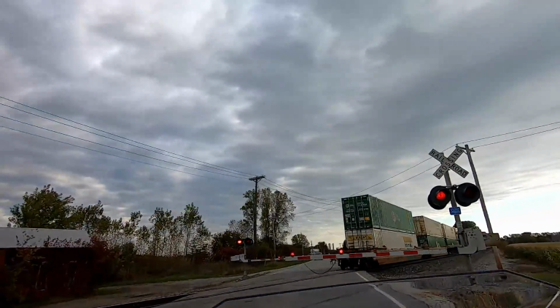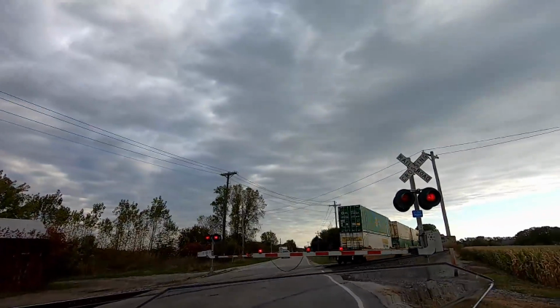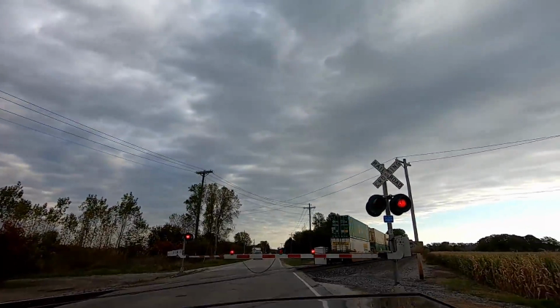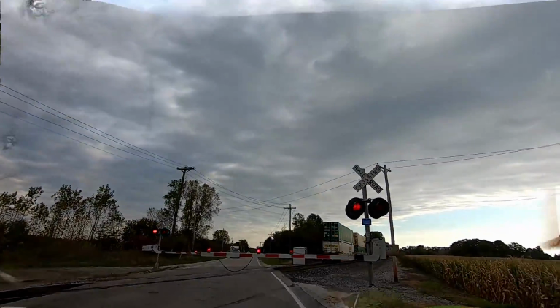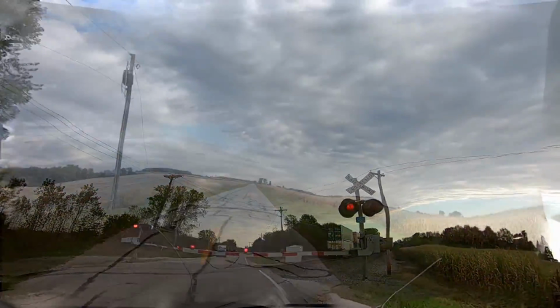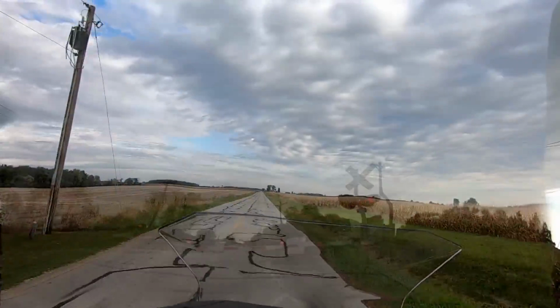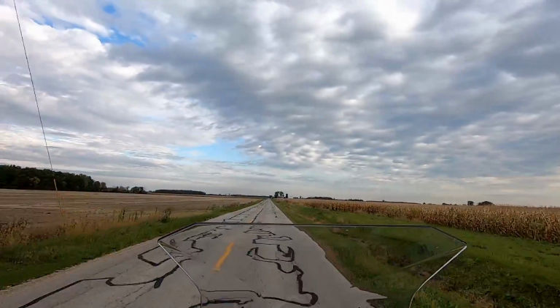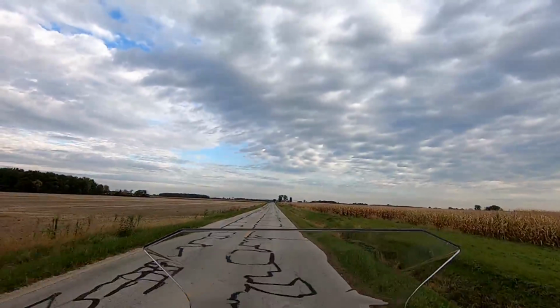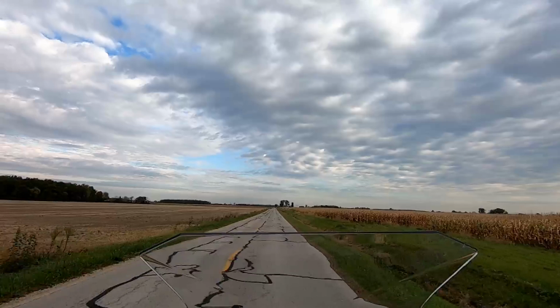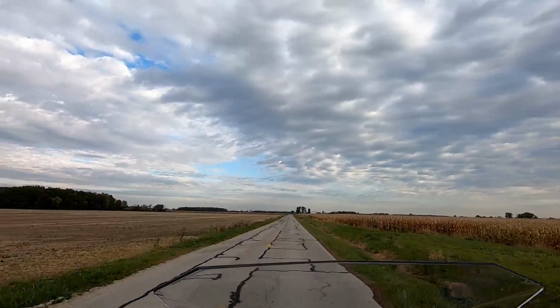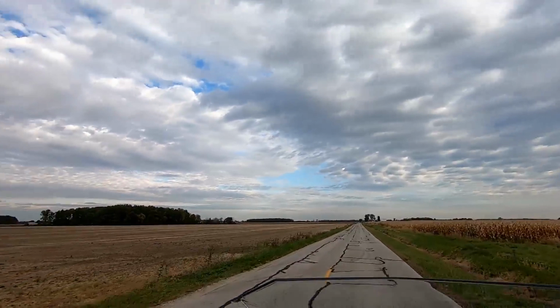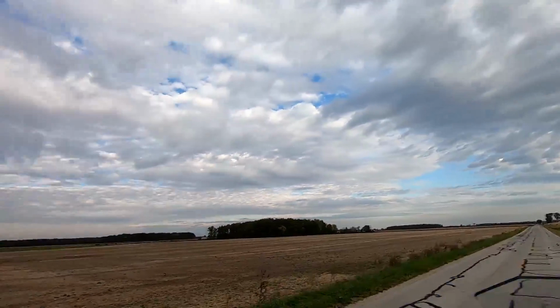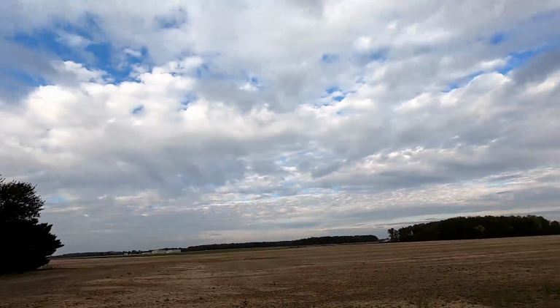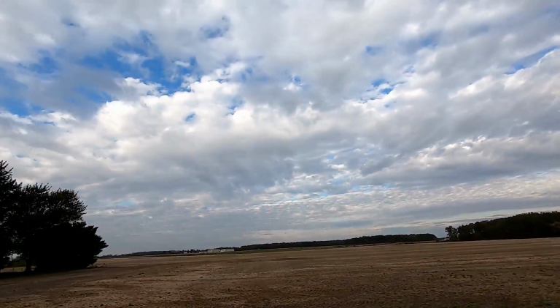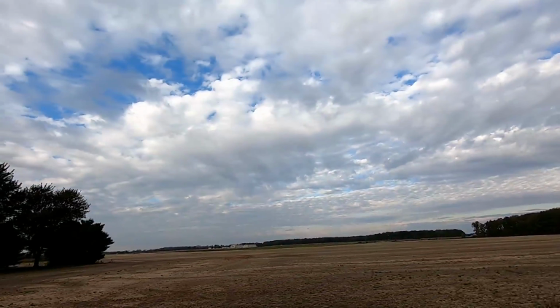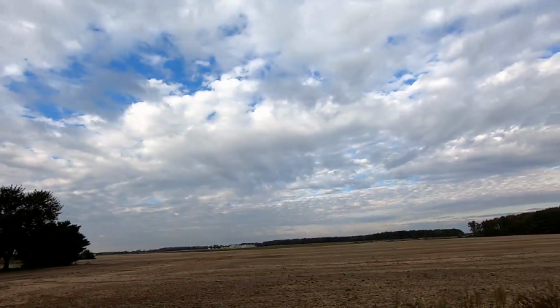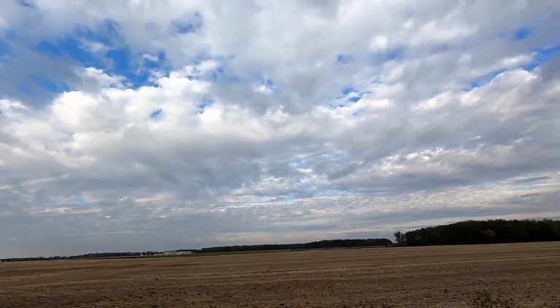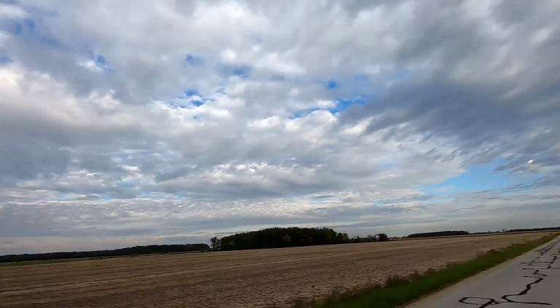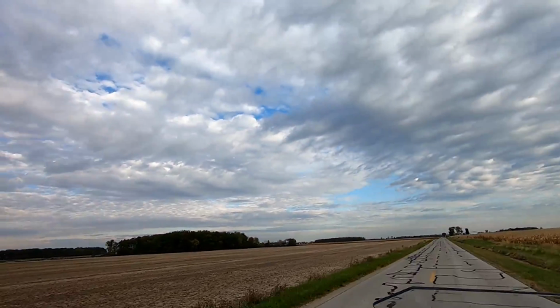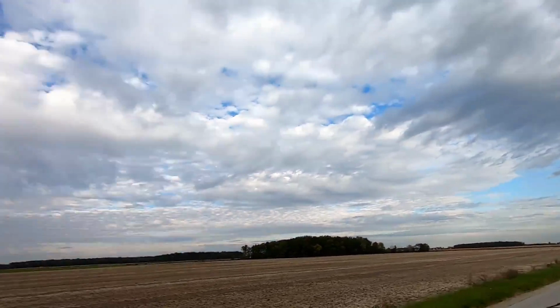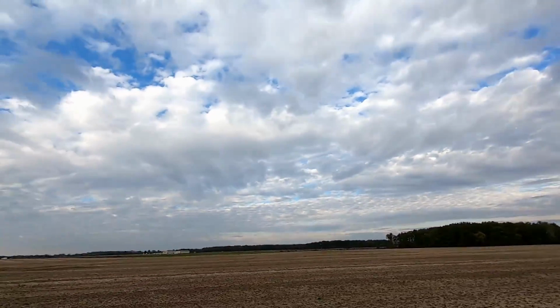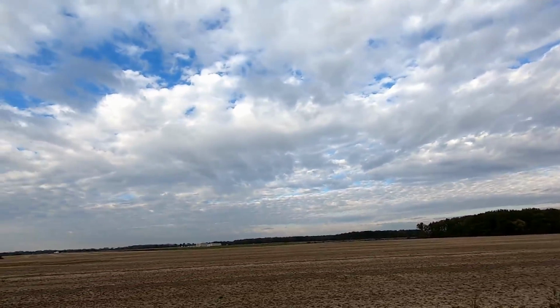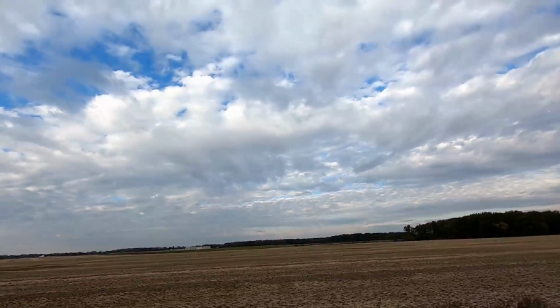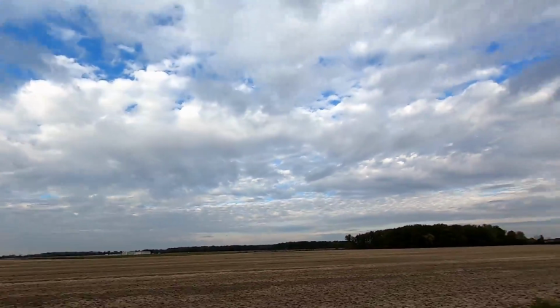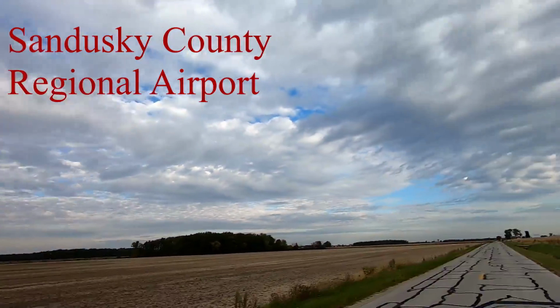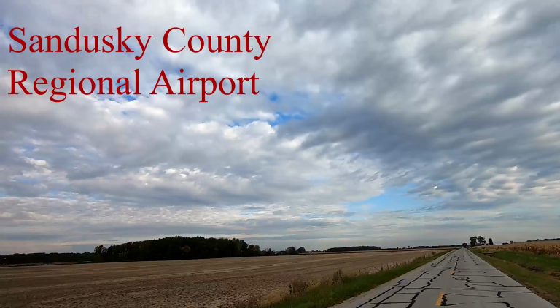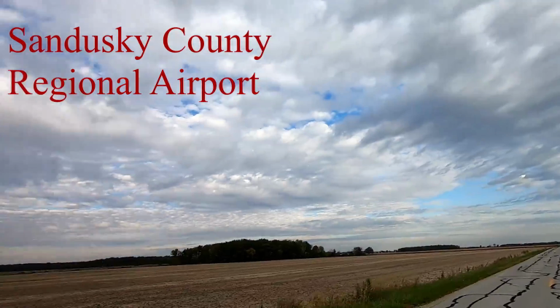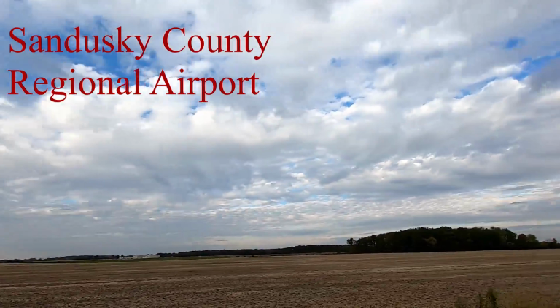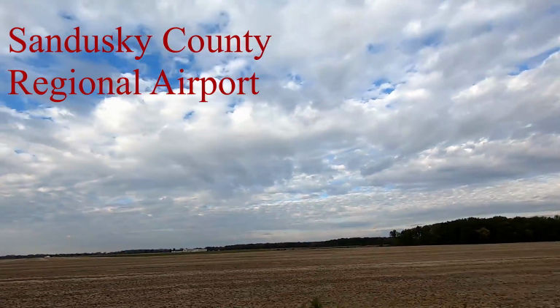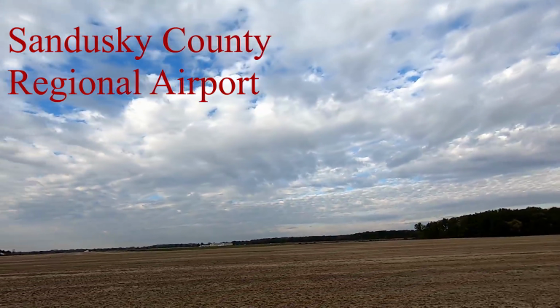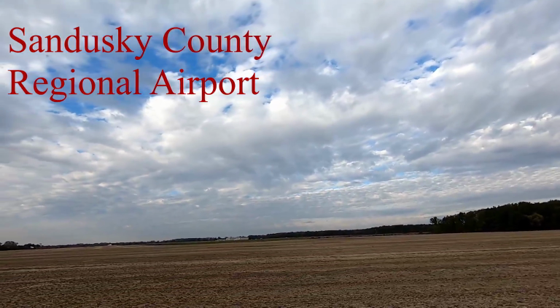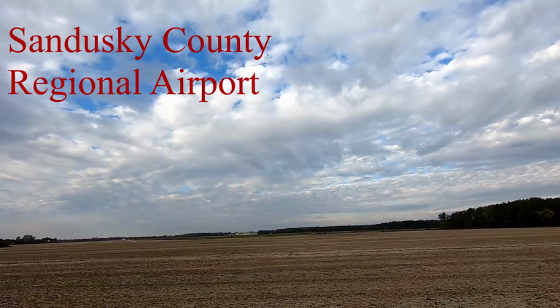Present-day Clyde was inhabited by the Wyandotte Tribe back in the 1700s. There's an airport over that way — I'm not sure of the name, I'll put something on the screen.